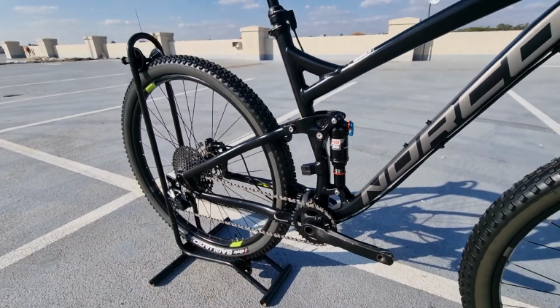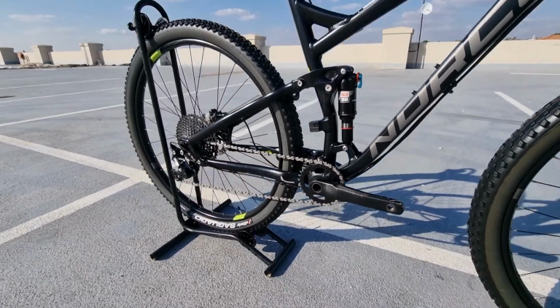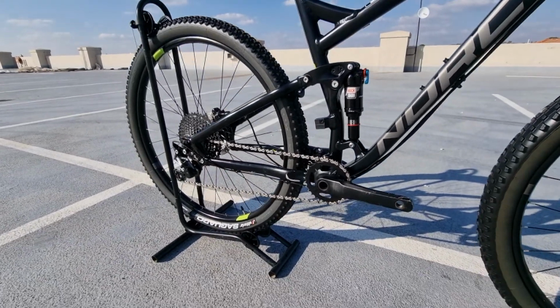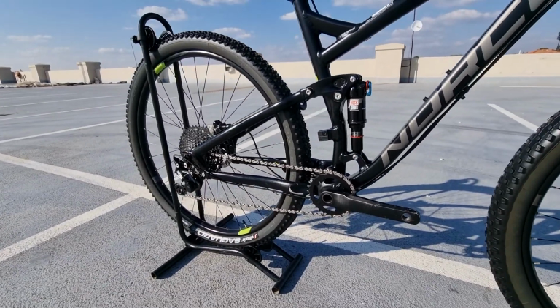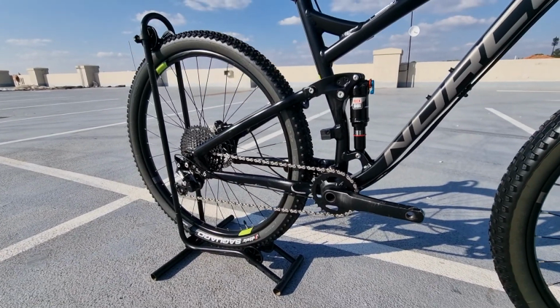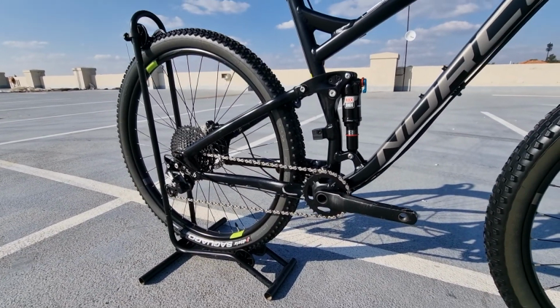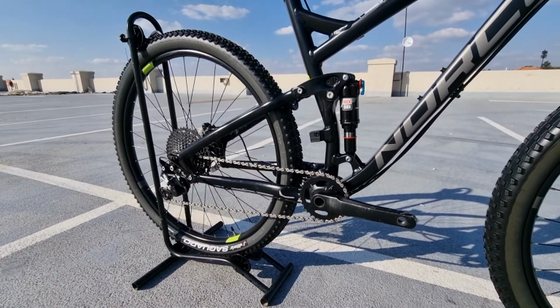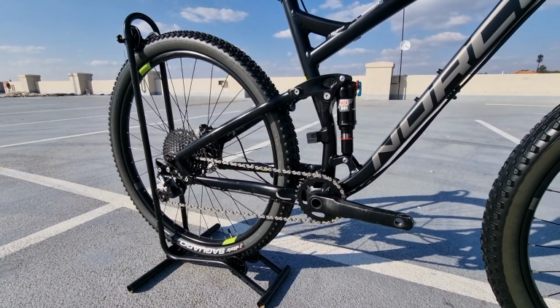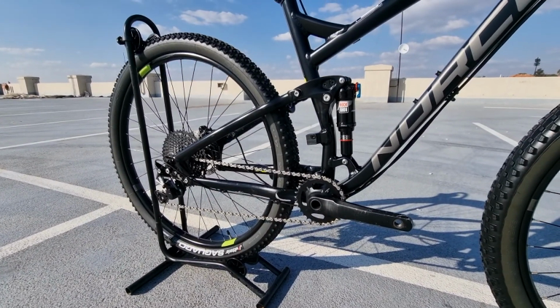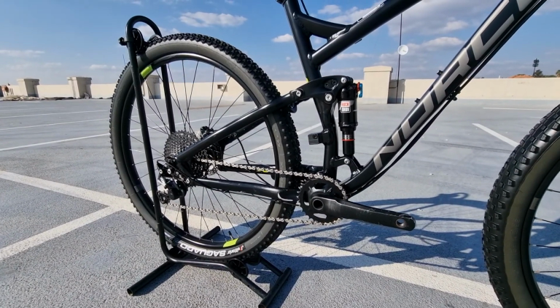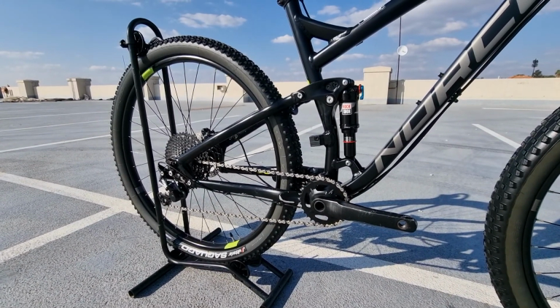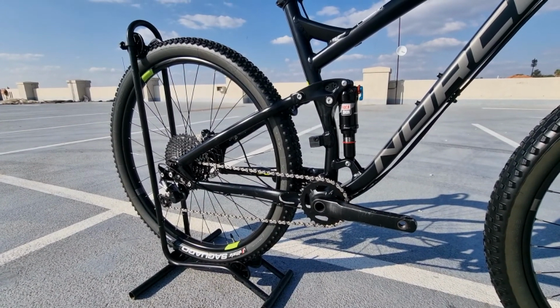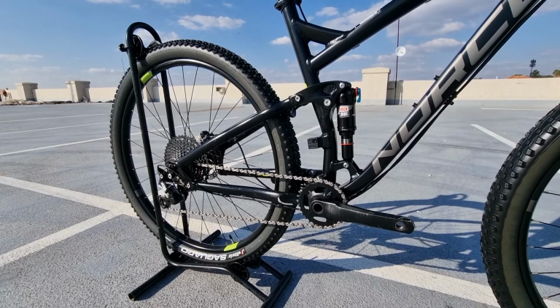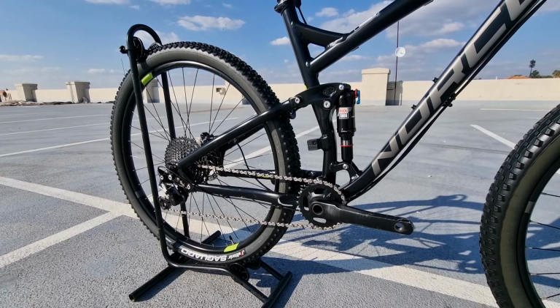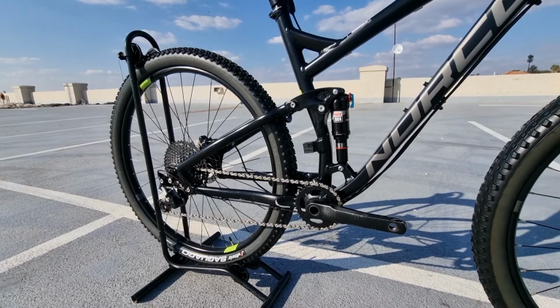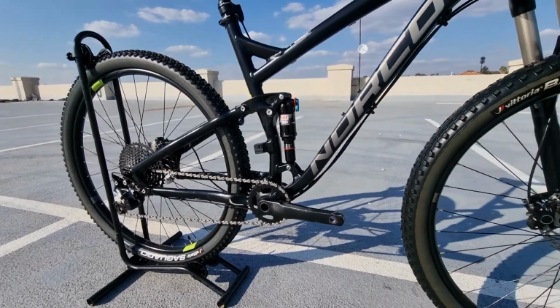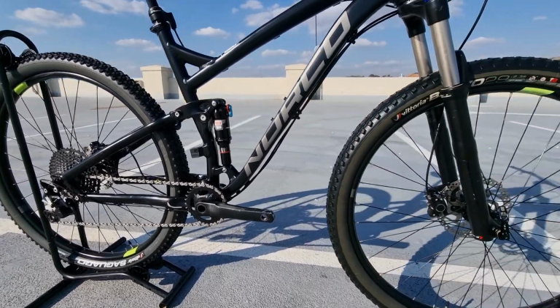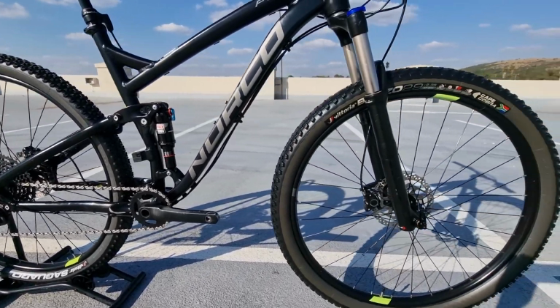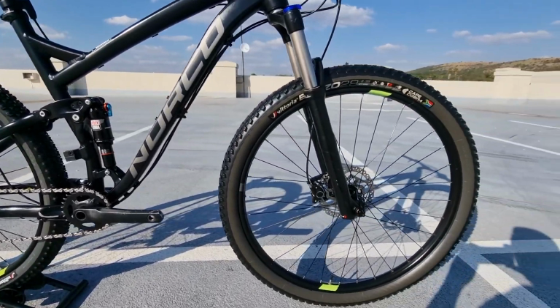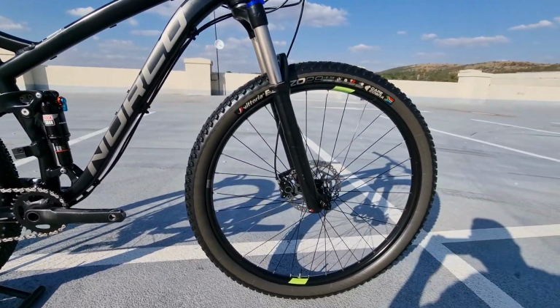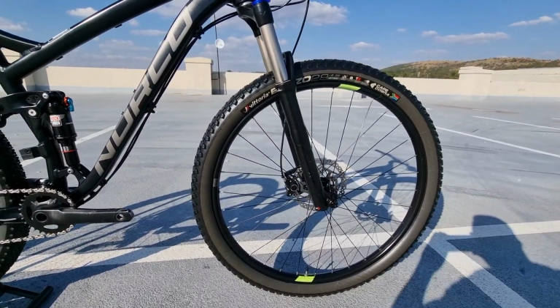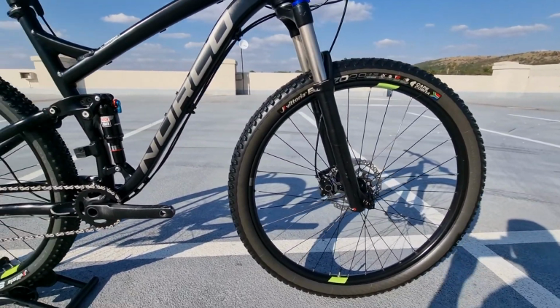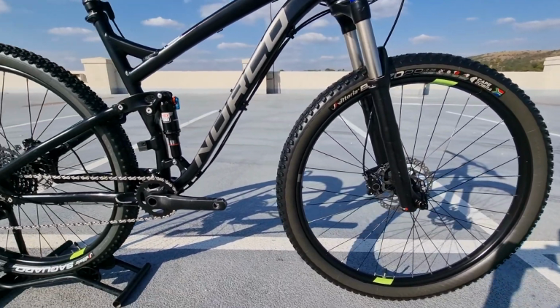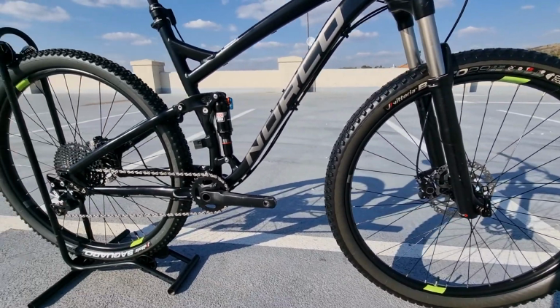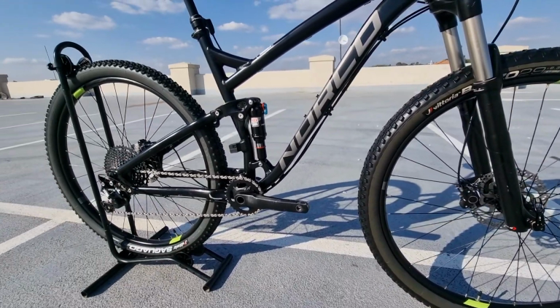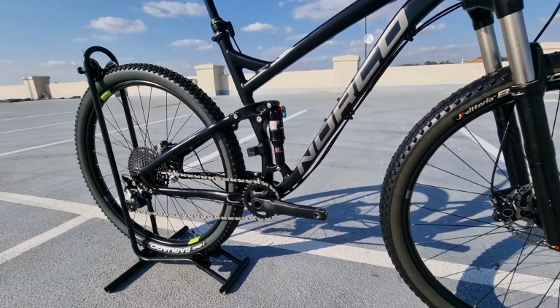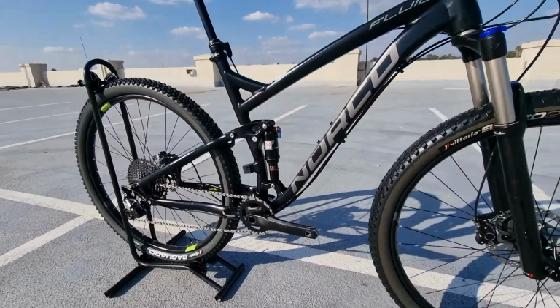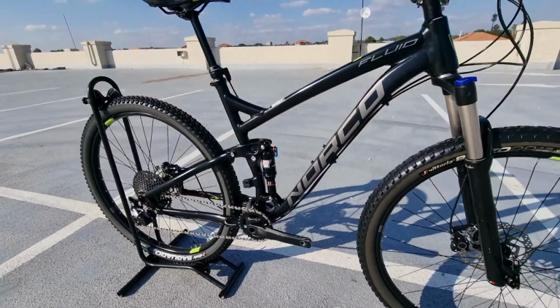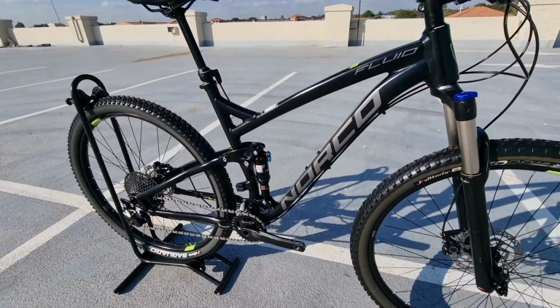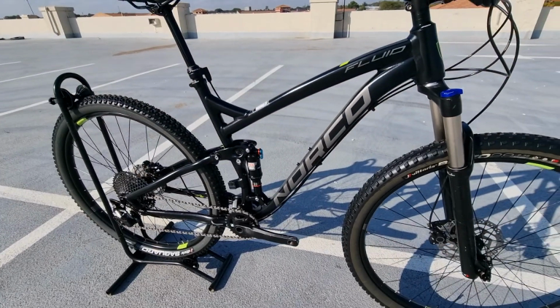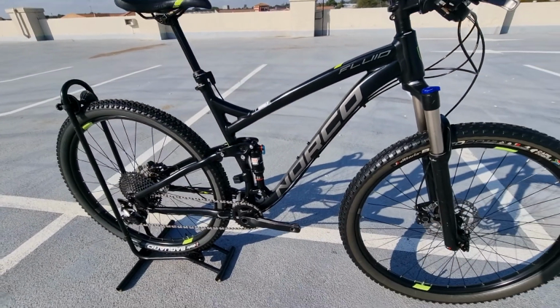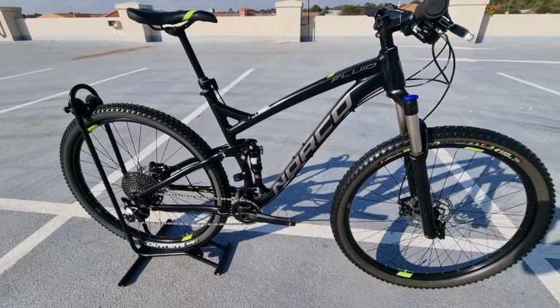This is partnered by Shimano's 11-speed SLX groupset and some nice Vittoria tubeless tires, already converted with fresh sealant to get you rolling as soon as possible.